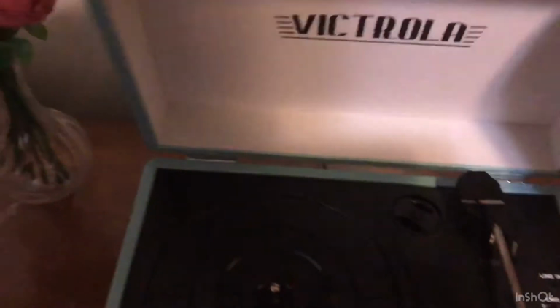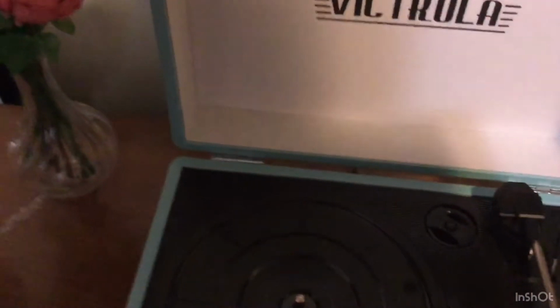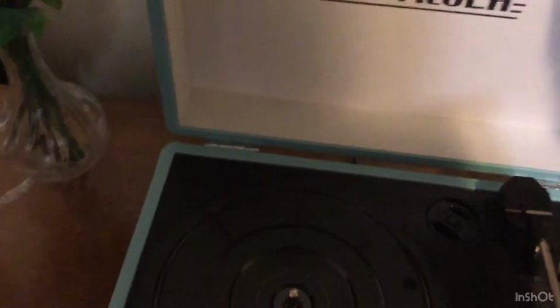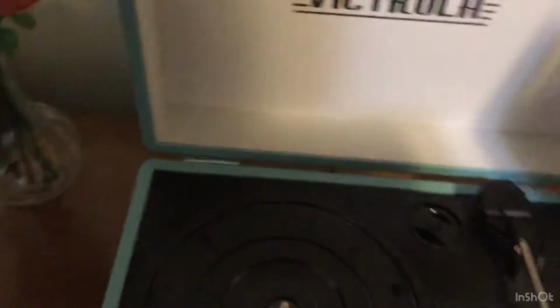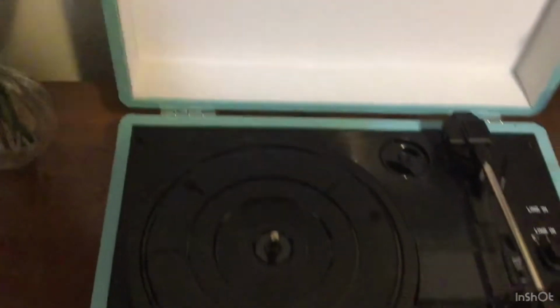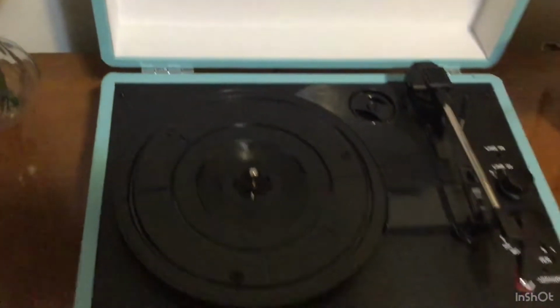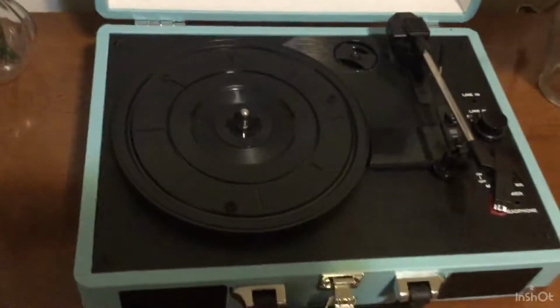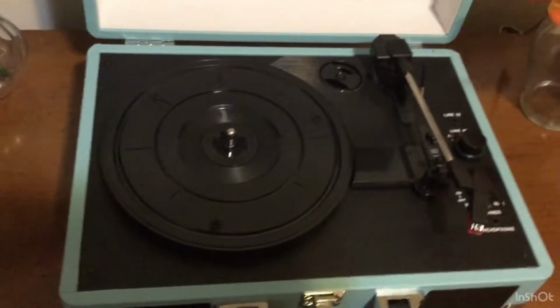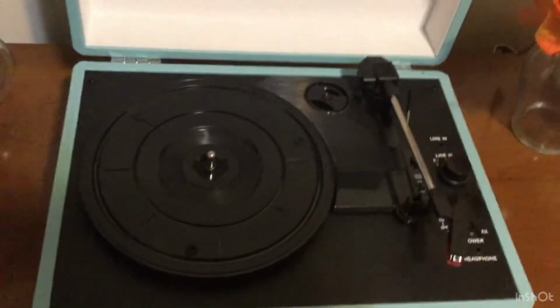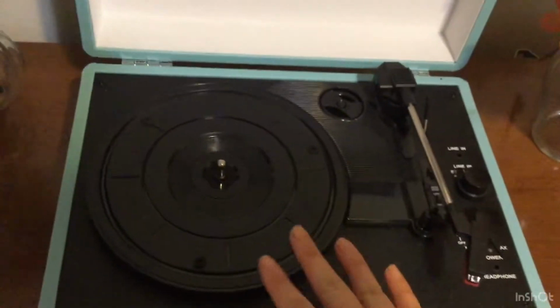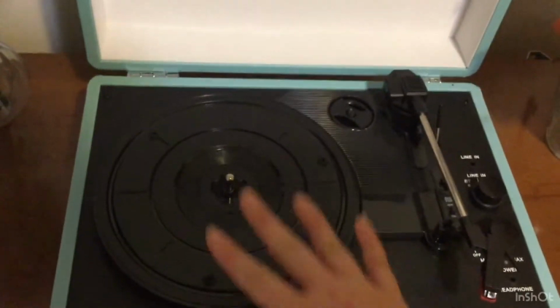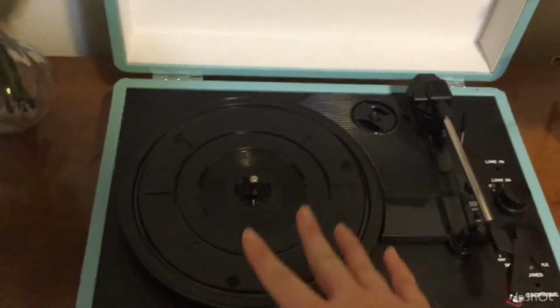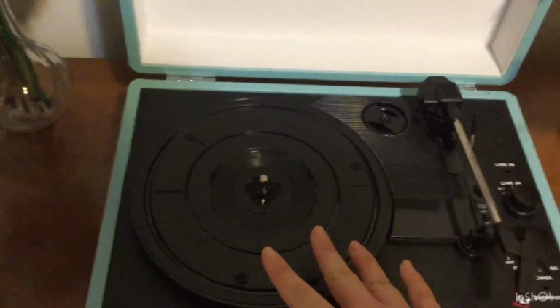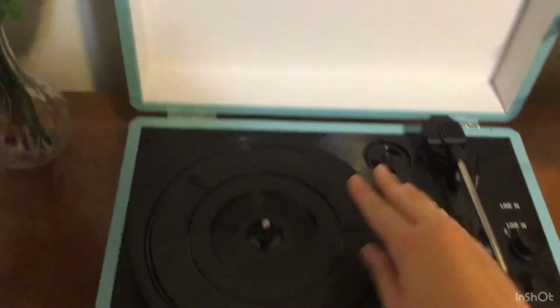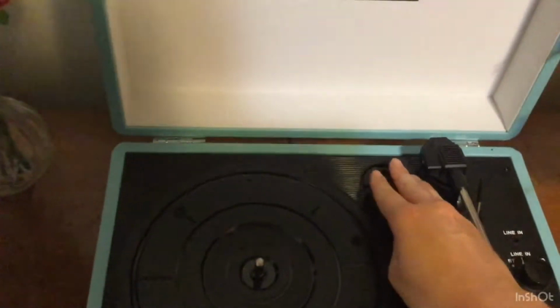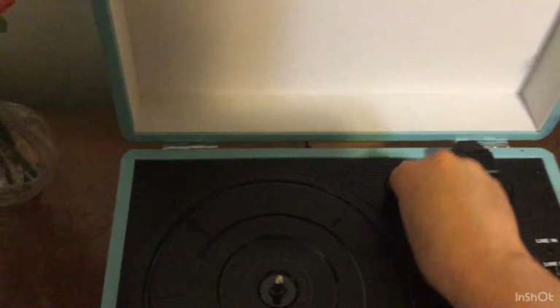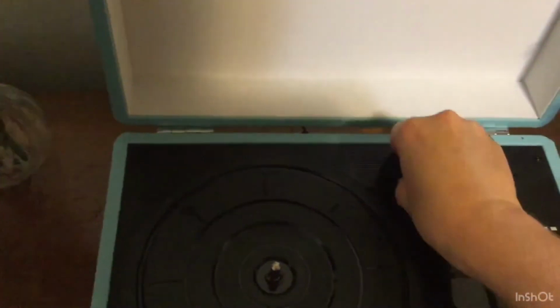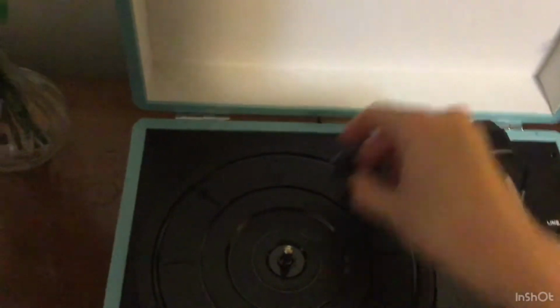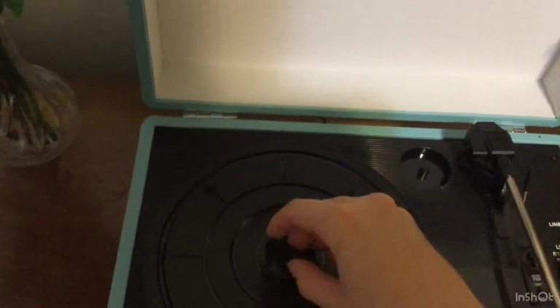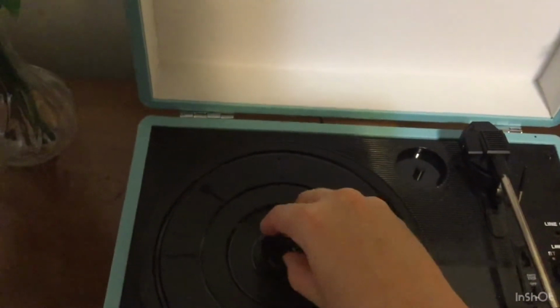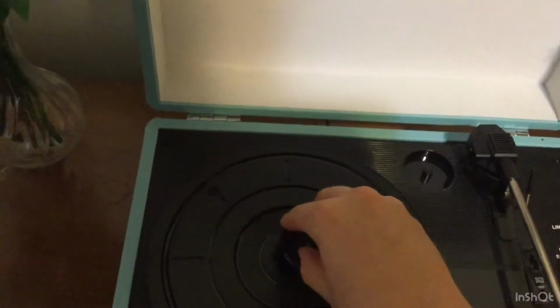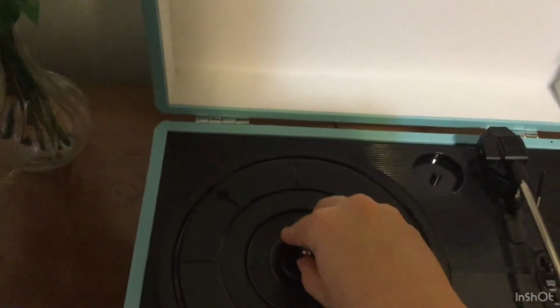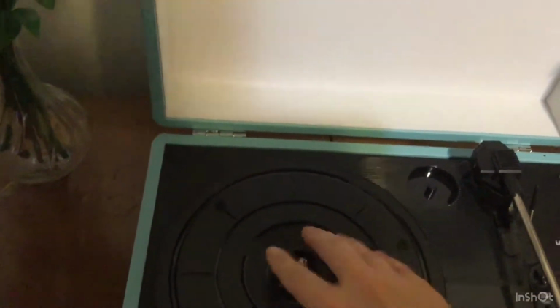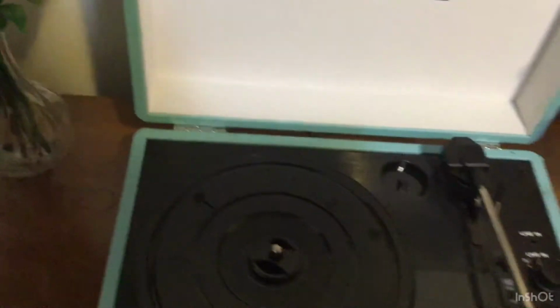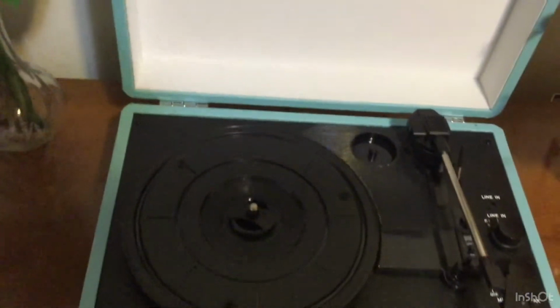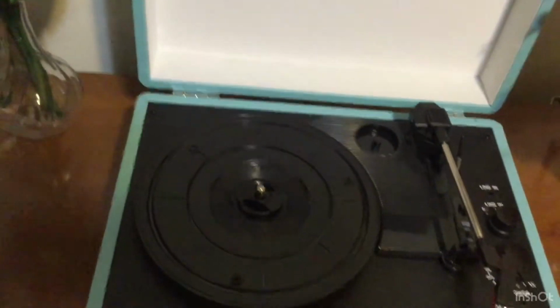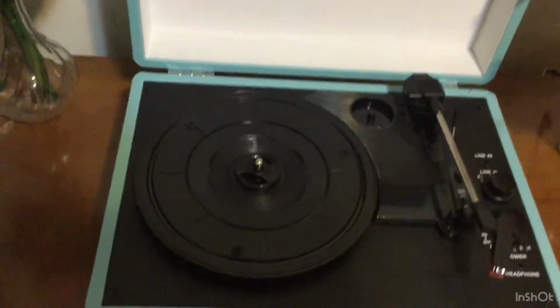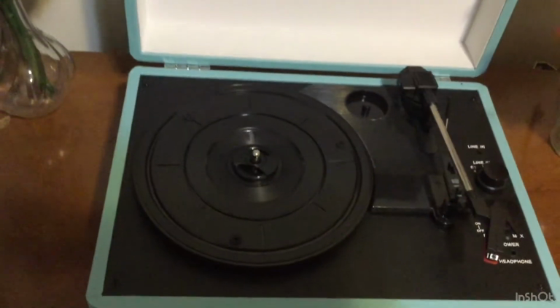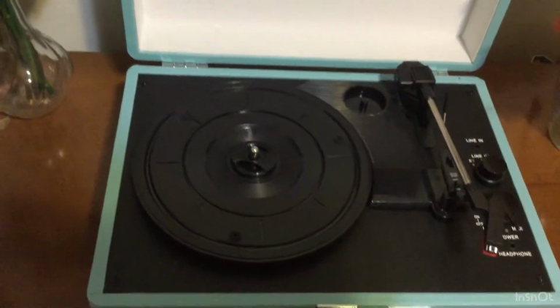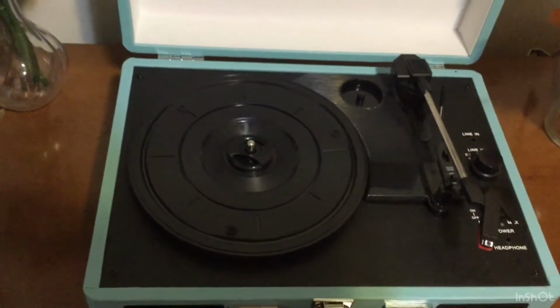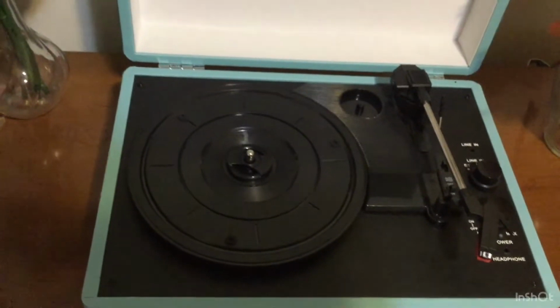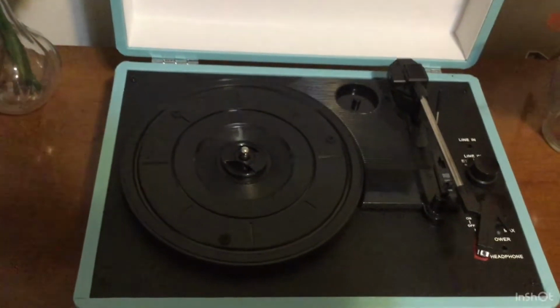So to use this record player it's very easy. This is where you would put your vinyls, and there's a little attachment that you can put in the middle so you can play your smaller records such as the 45s.